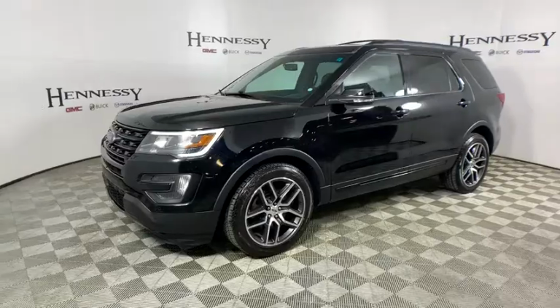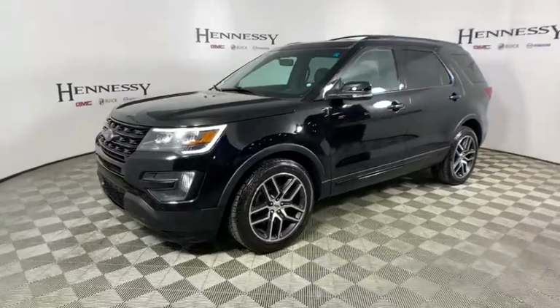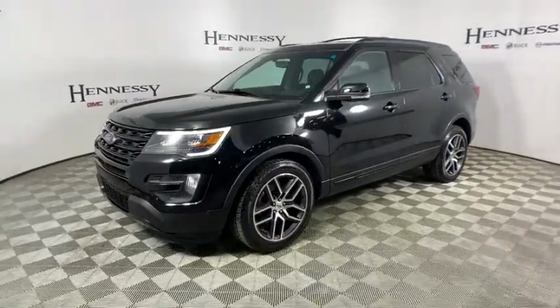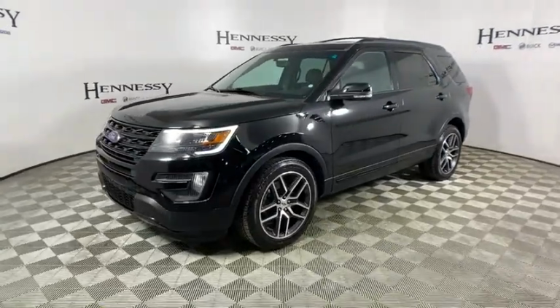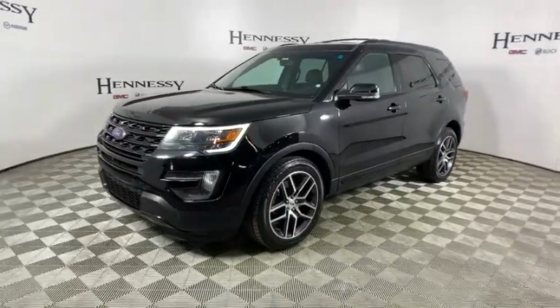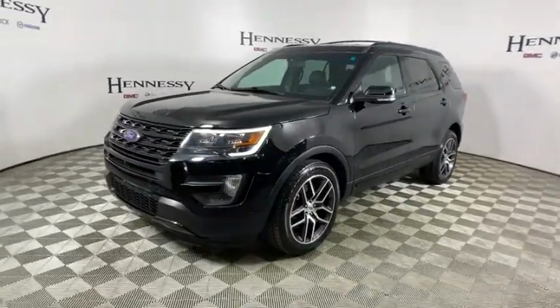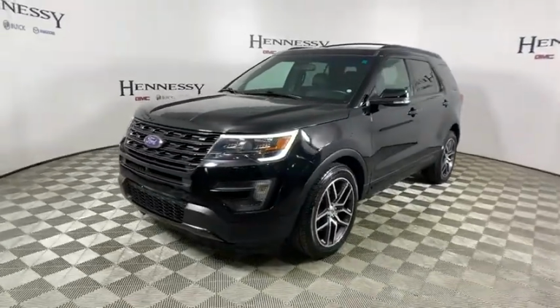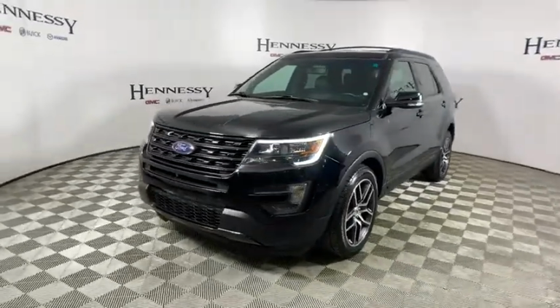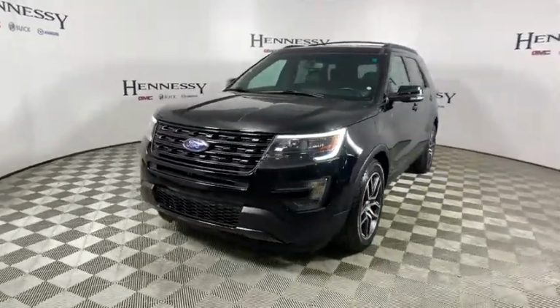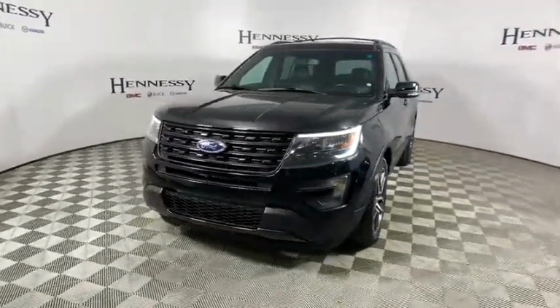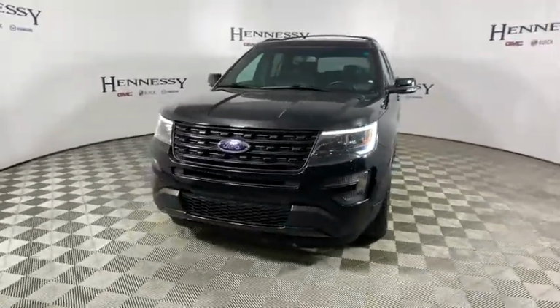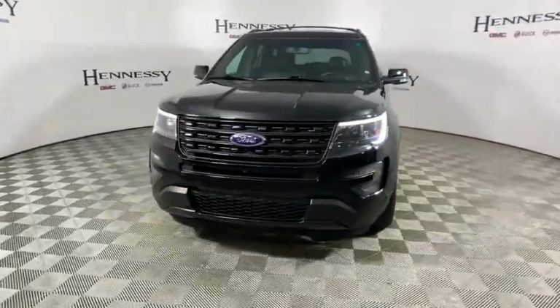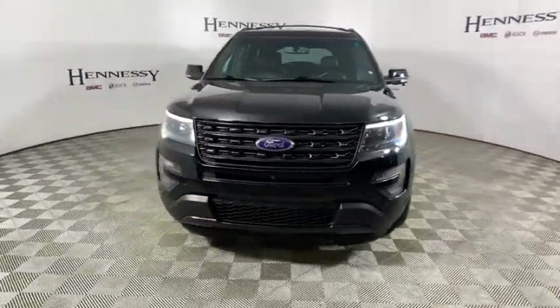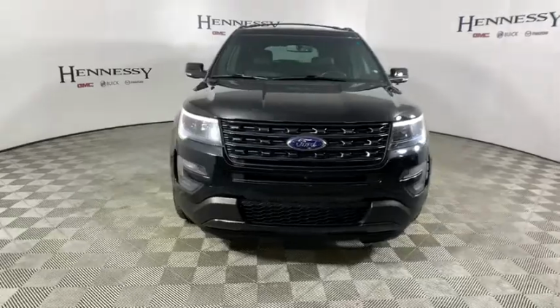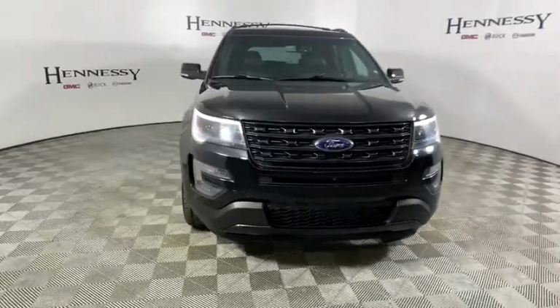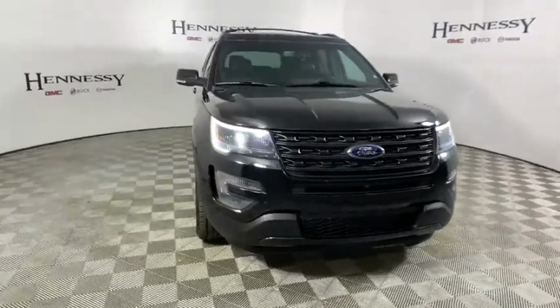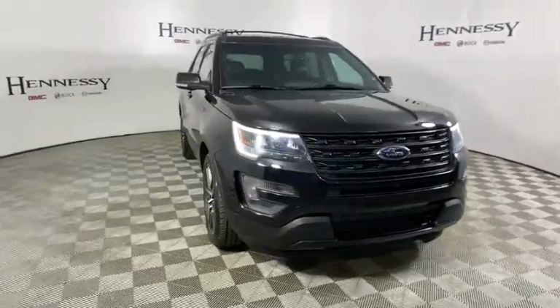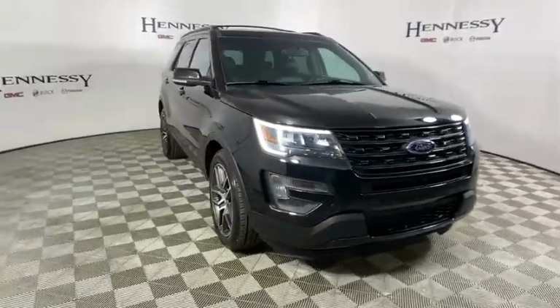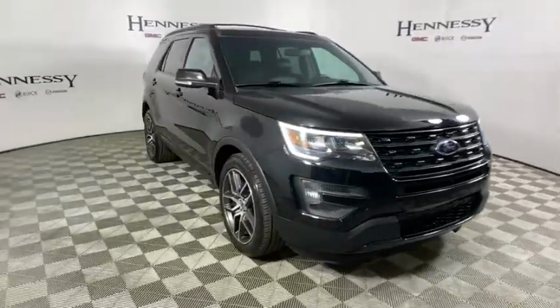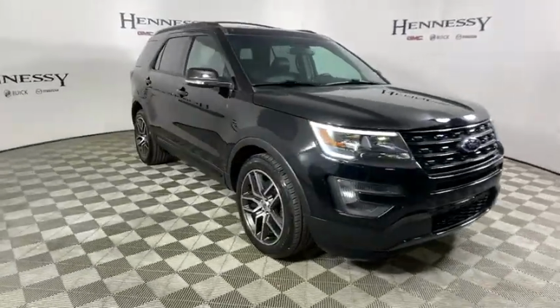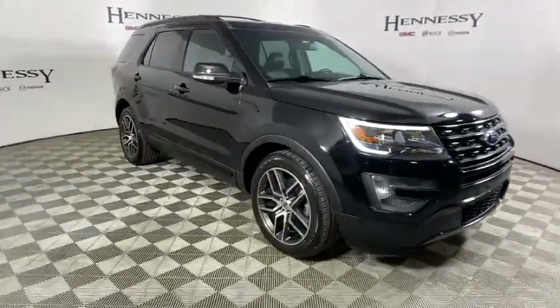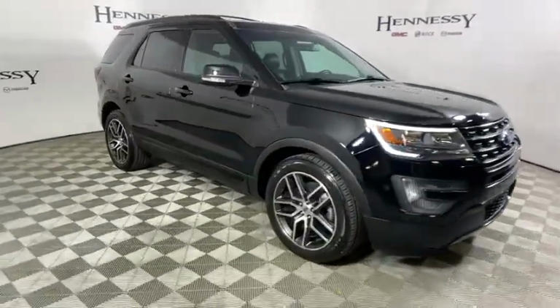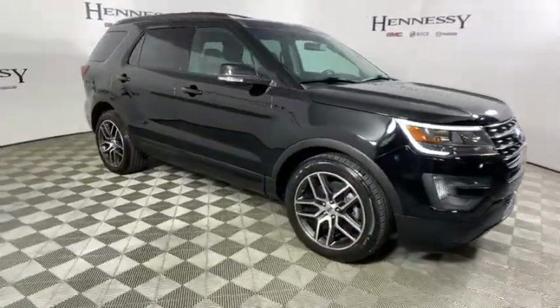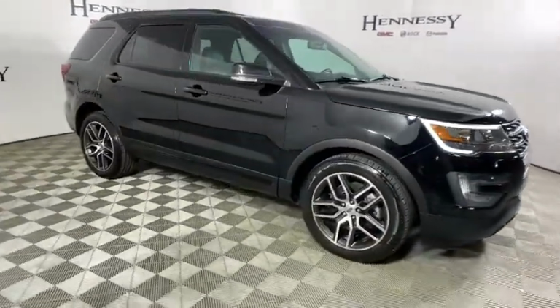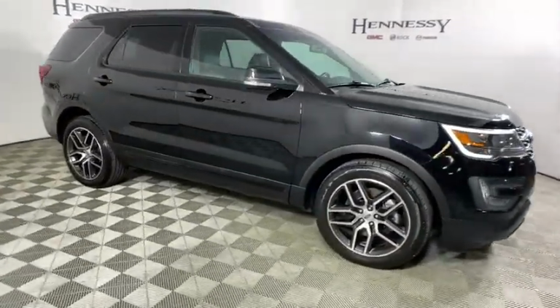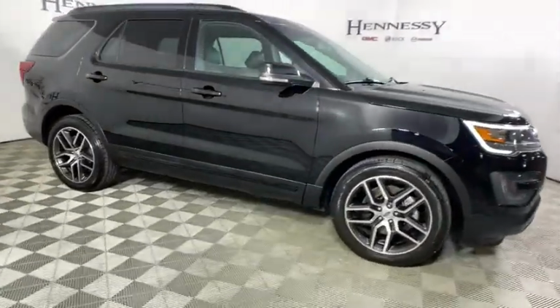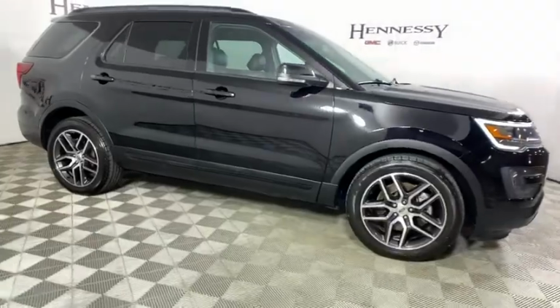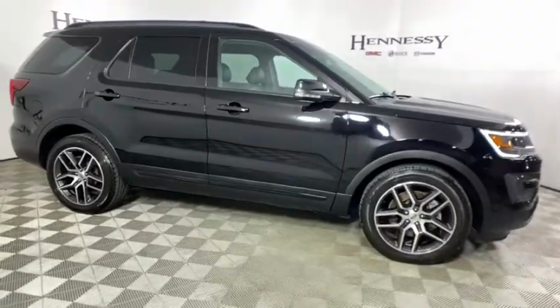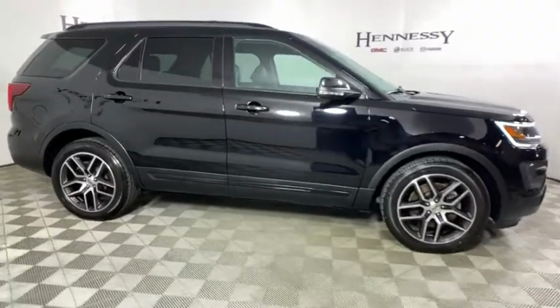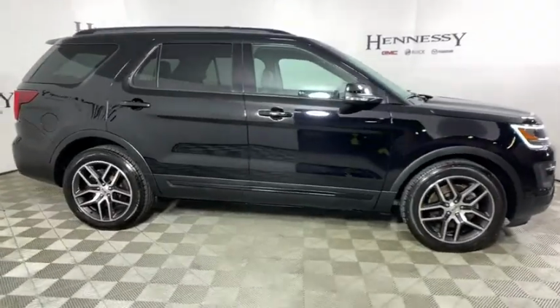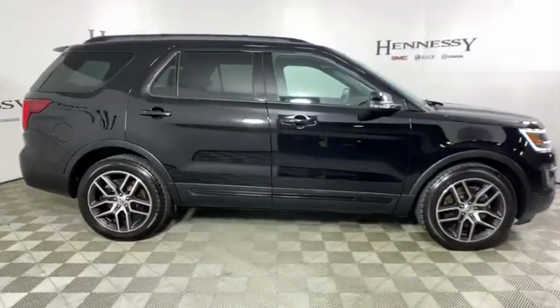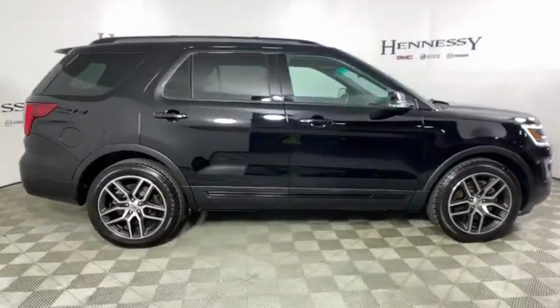We are pleased to show you the 2016 Ford Explorer. You've got a lot of capabilities to call on in a Ford Explorer — don't underestimate your choices. This vehicle has less than 30,000 miles.